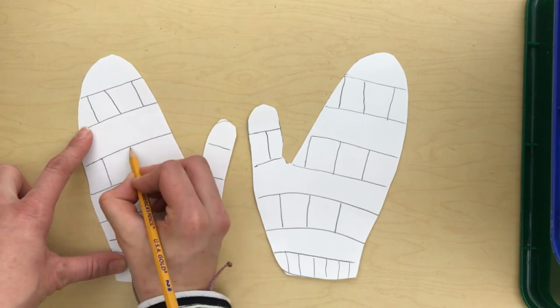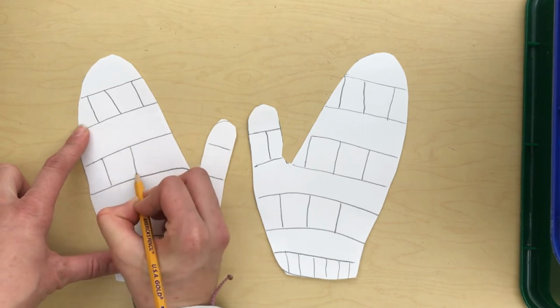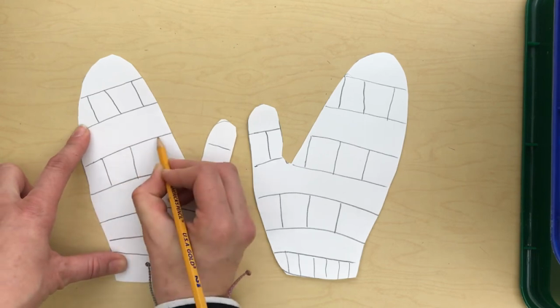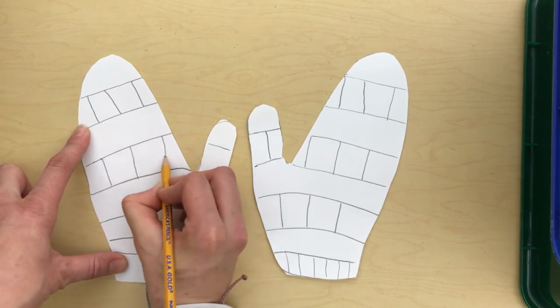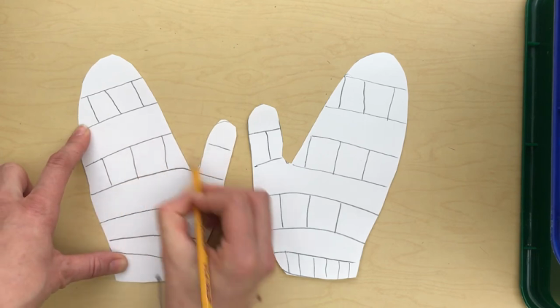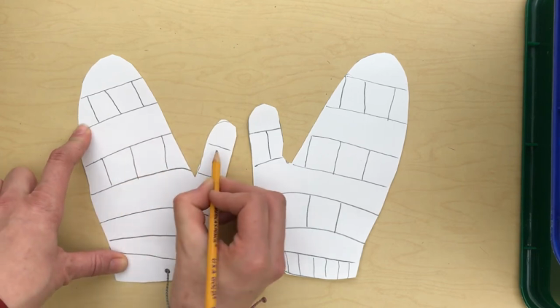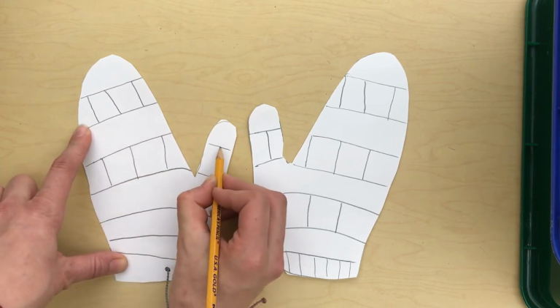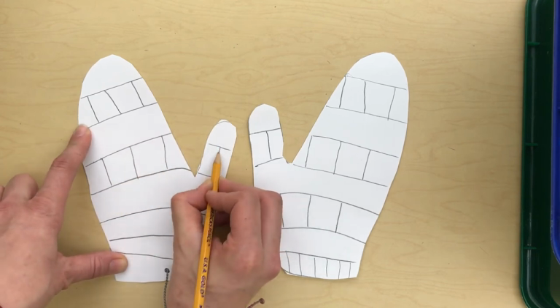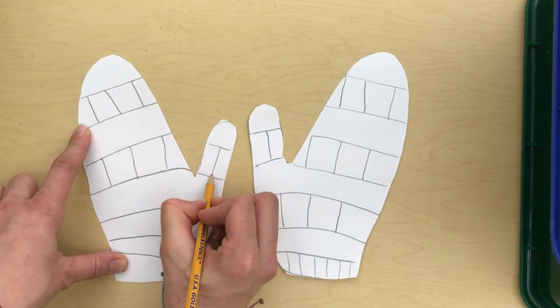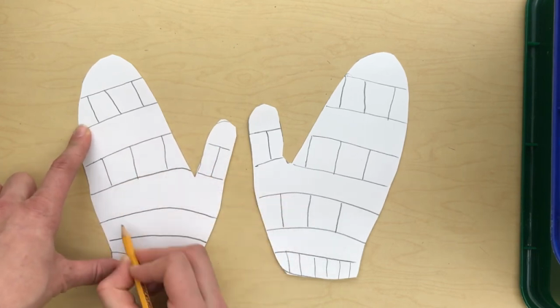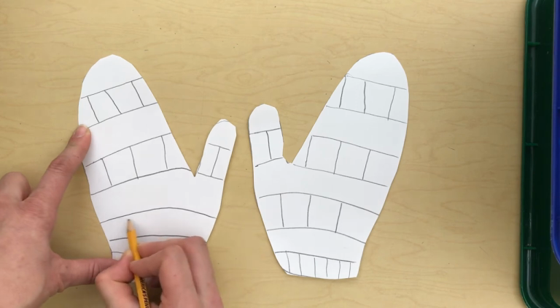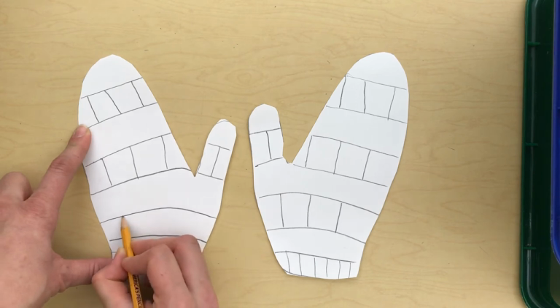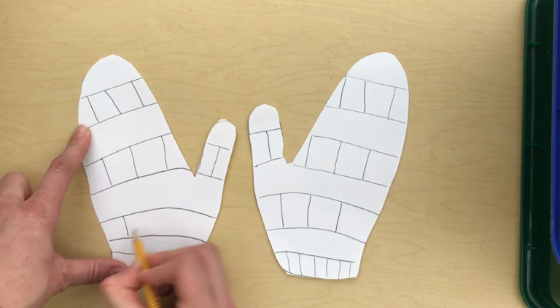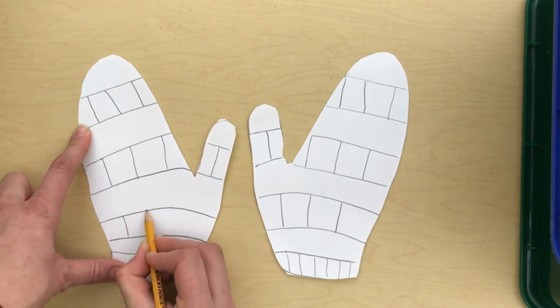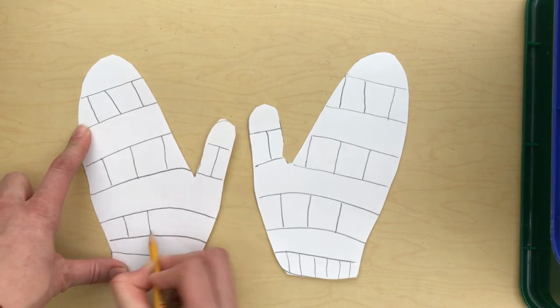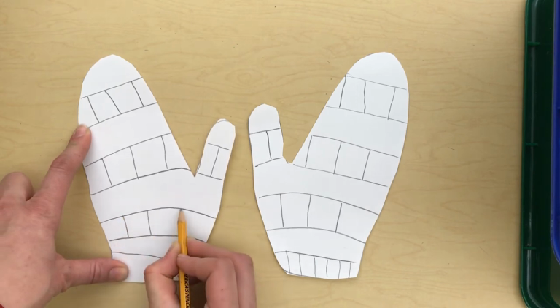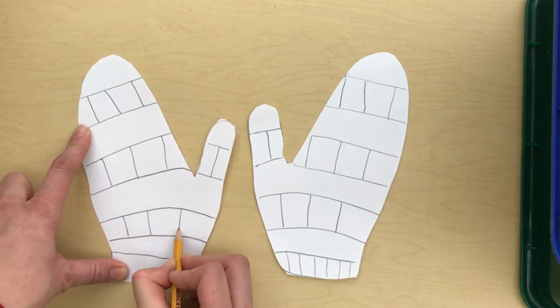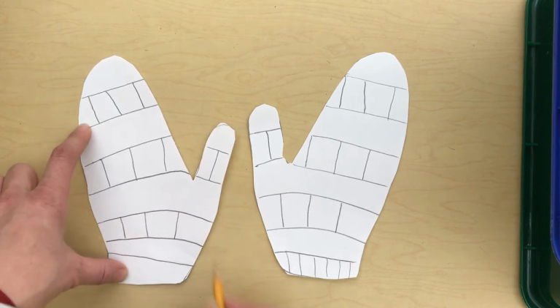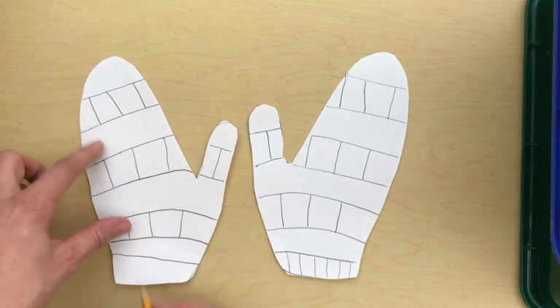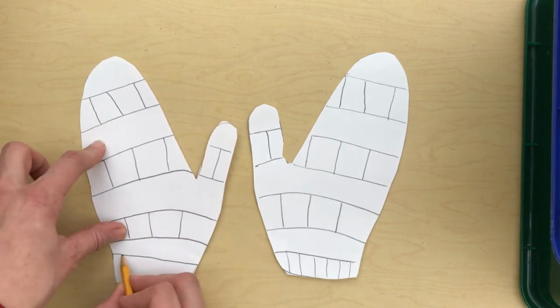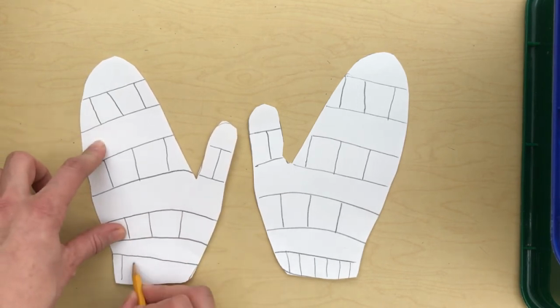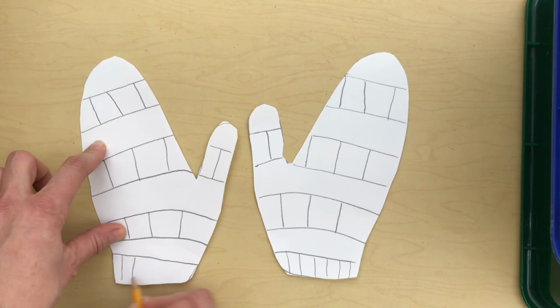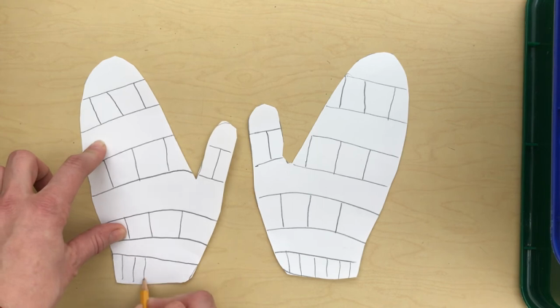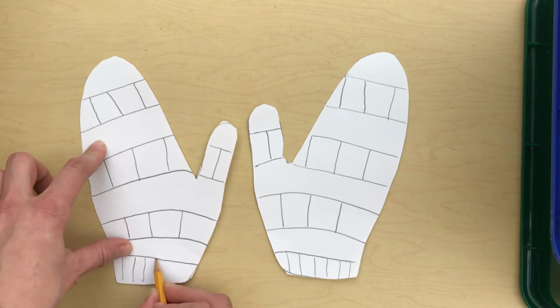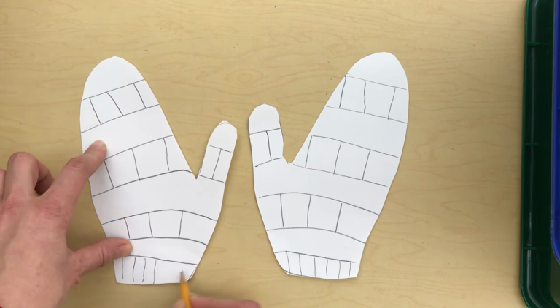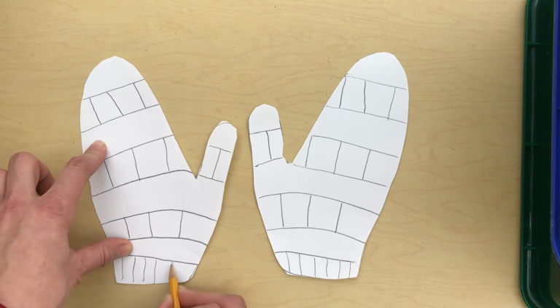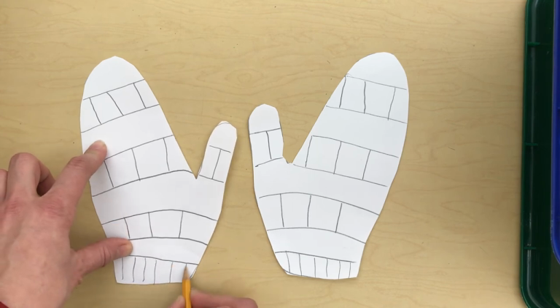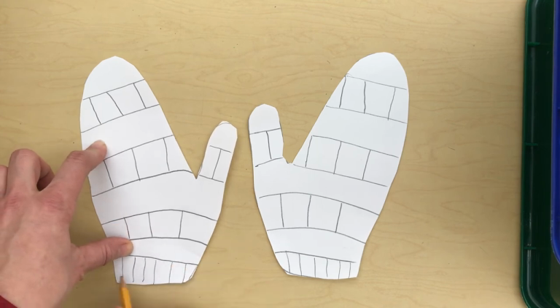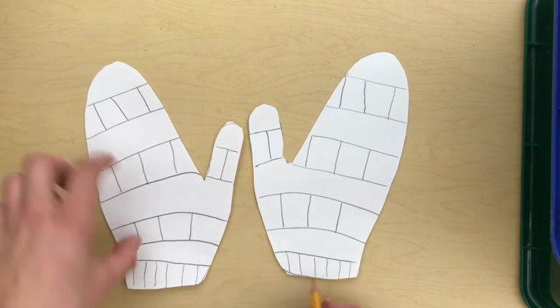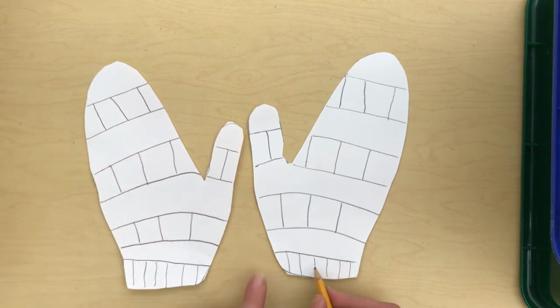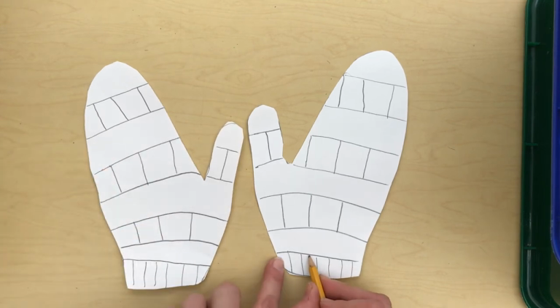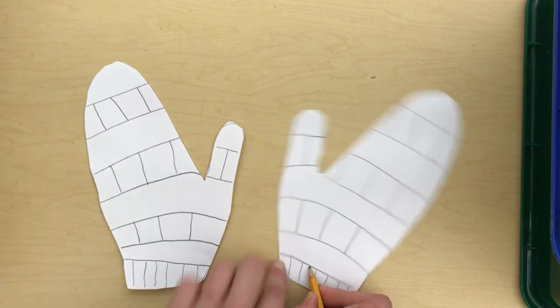Your pattern doesn't have to be the same as my pattern — your mittens can look different than mine, or if you want to make them look like mine, that's okay too. I'll finish this last line and put my little stripe lines in here.